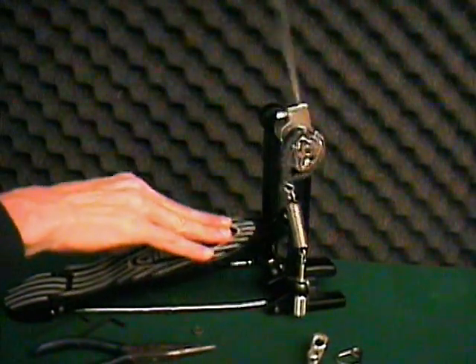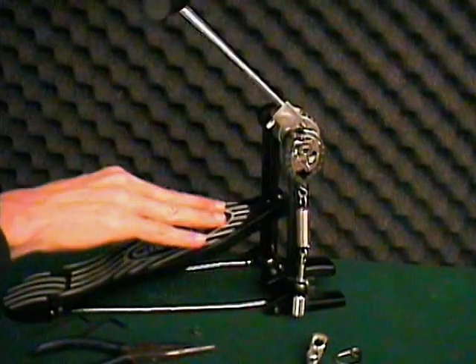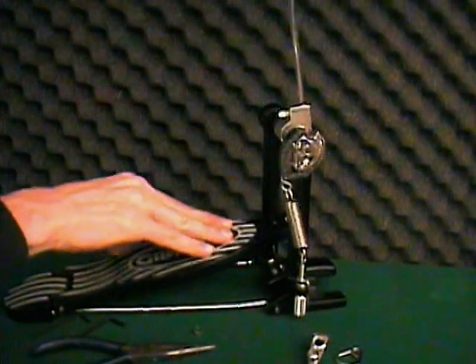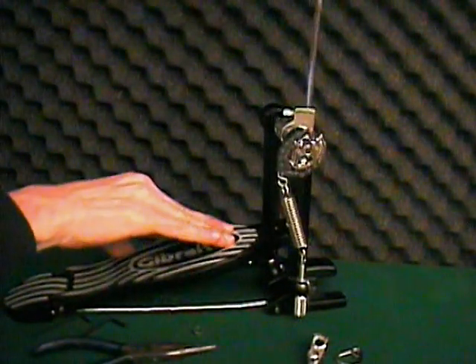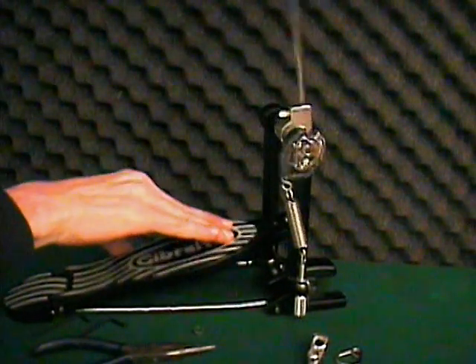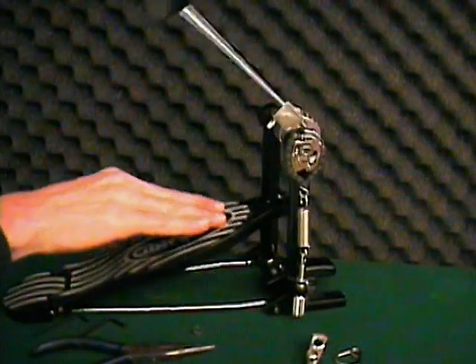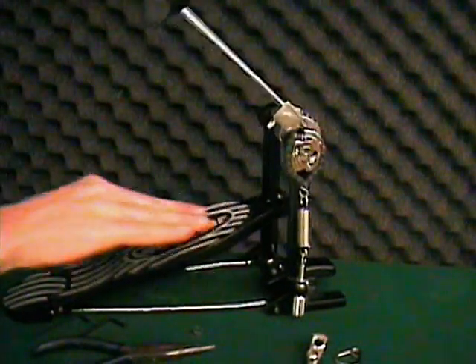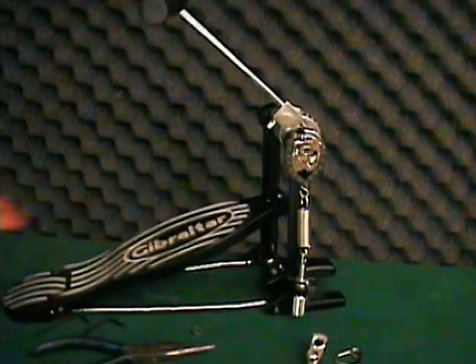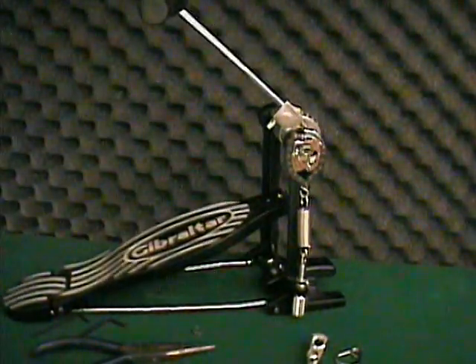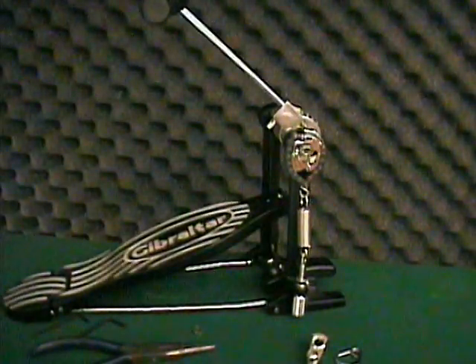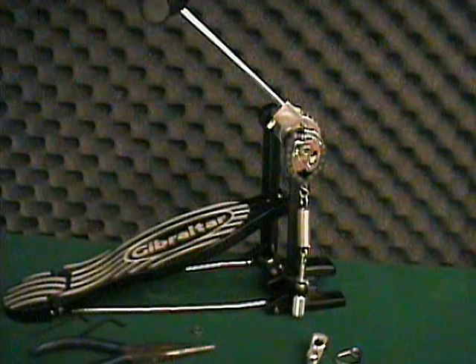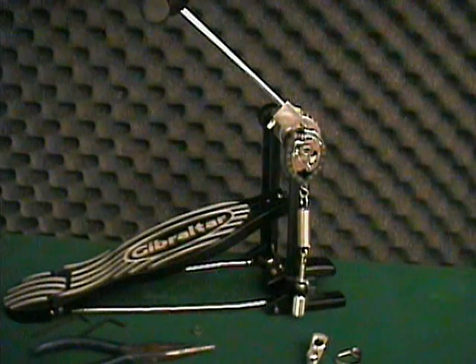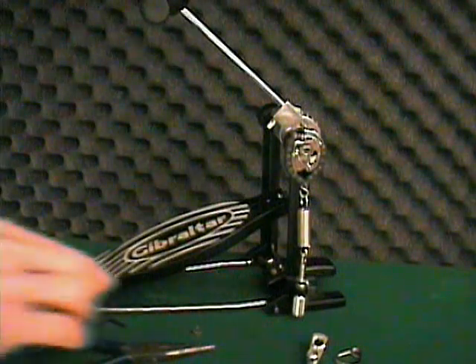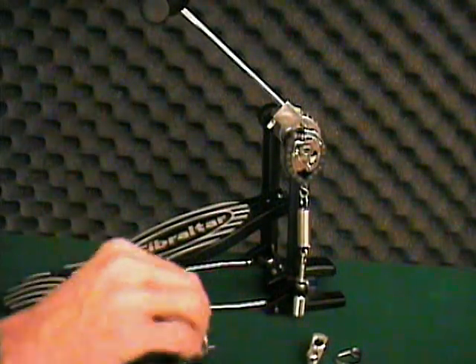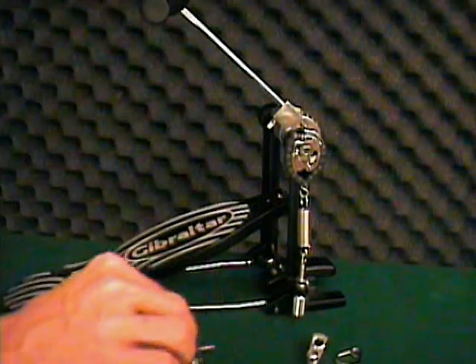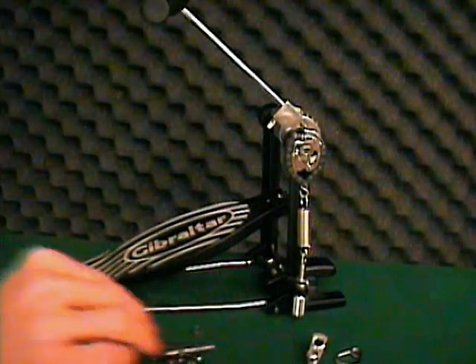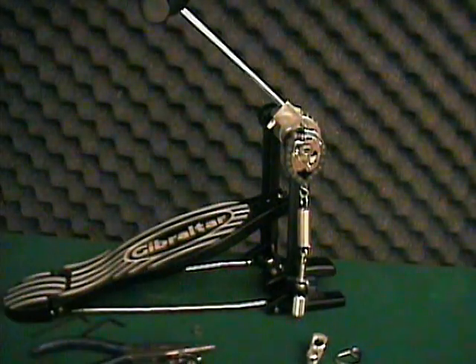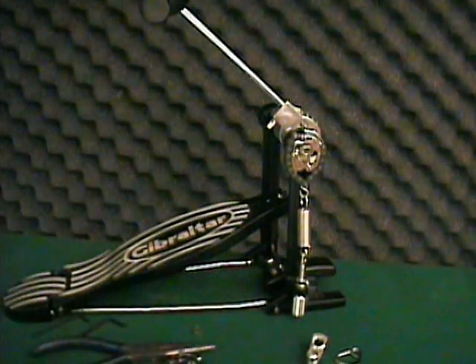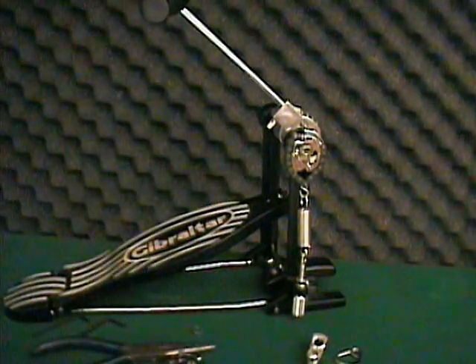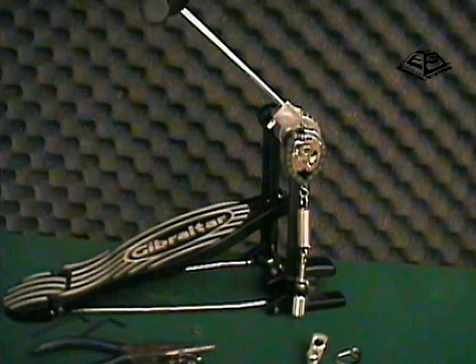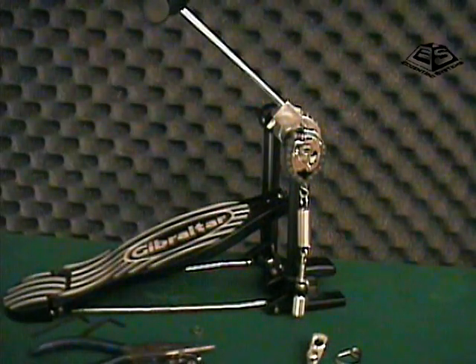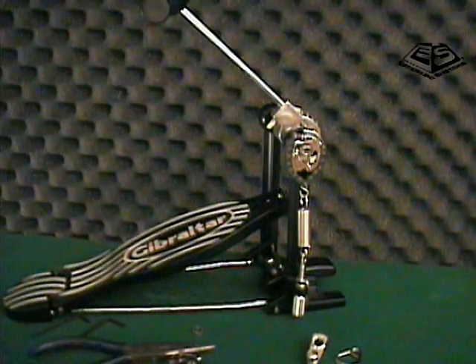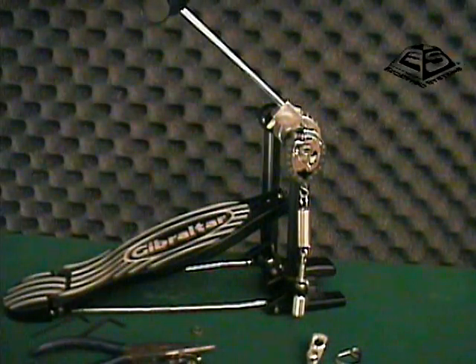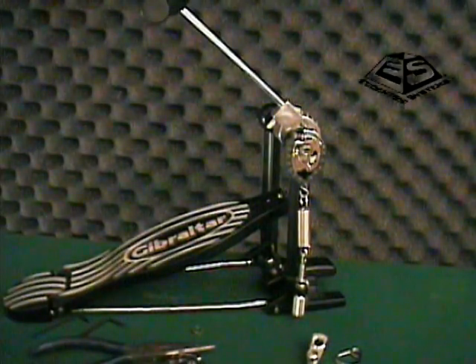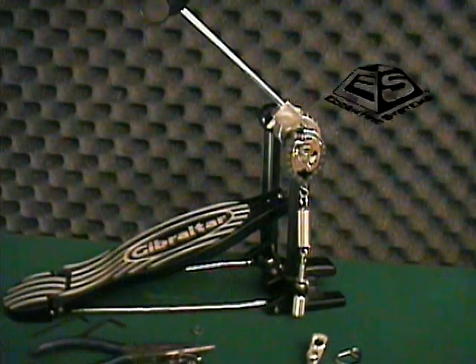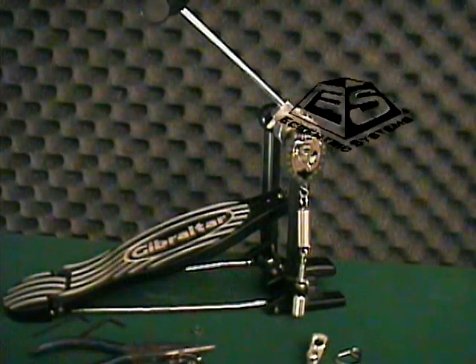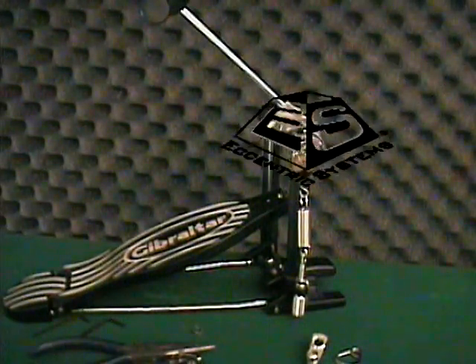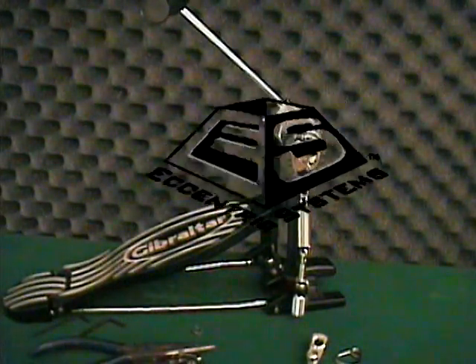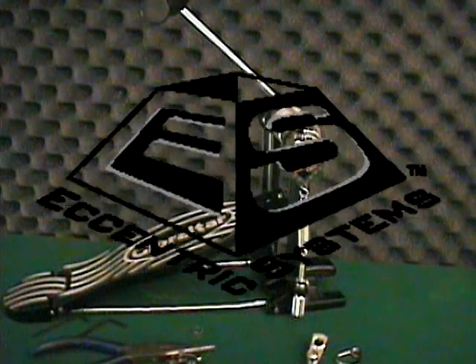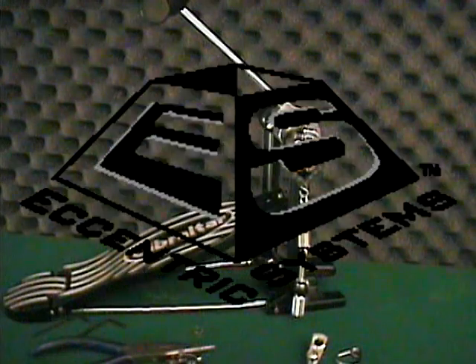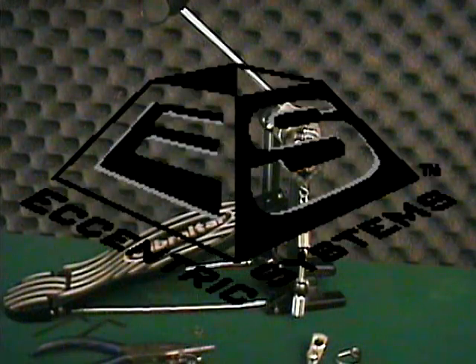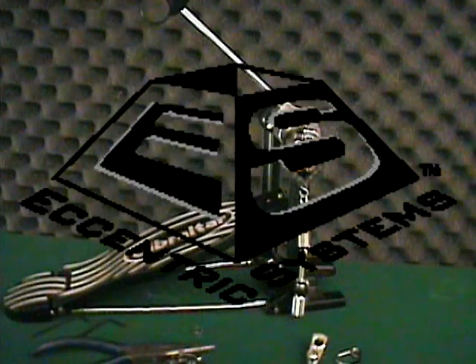After playing a few sets, please be sure to check the set screw to make sure it is firmly tightened to the drive shaft. Play loud, play tight, play often.